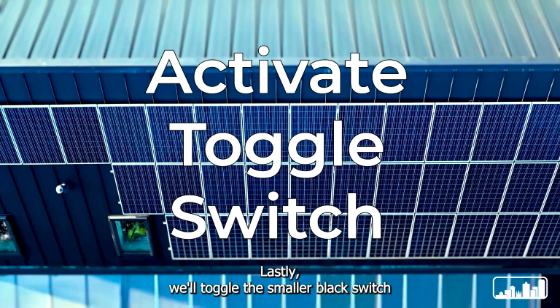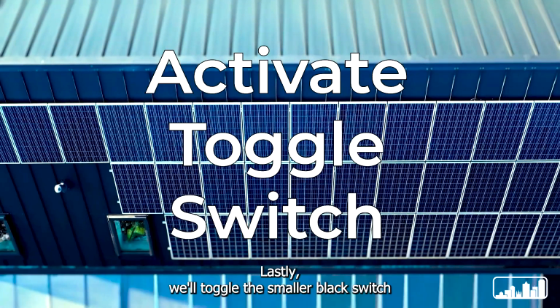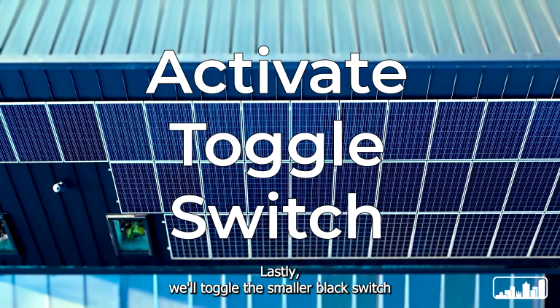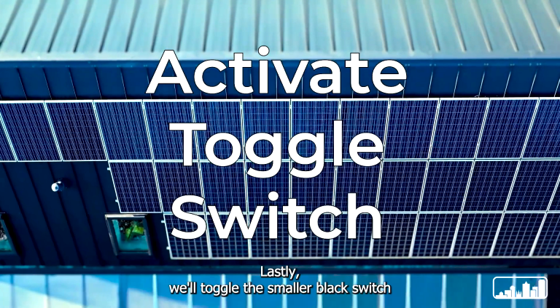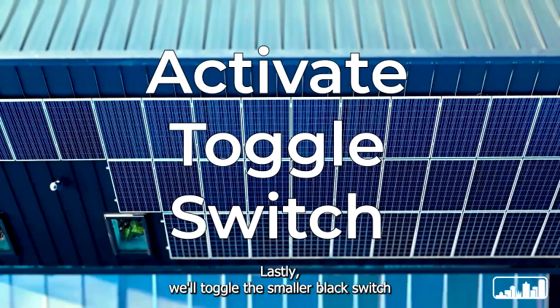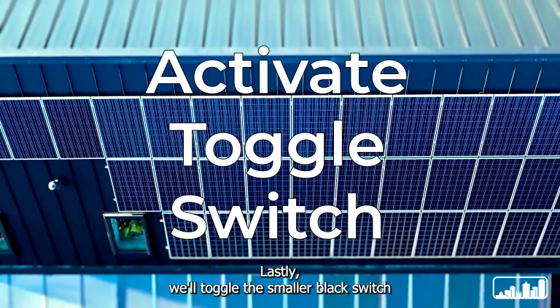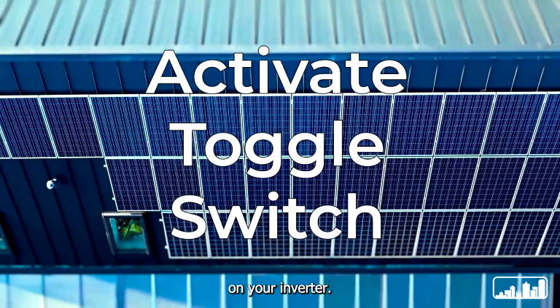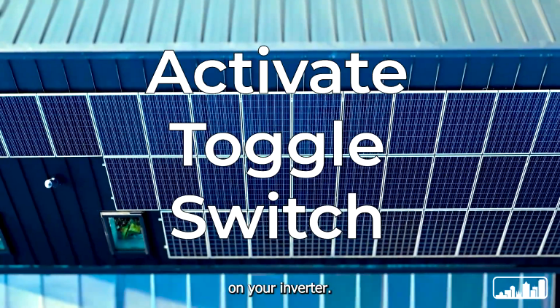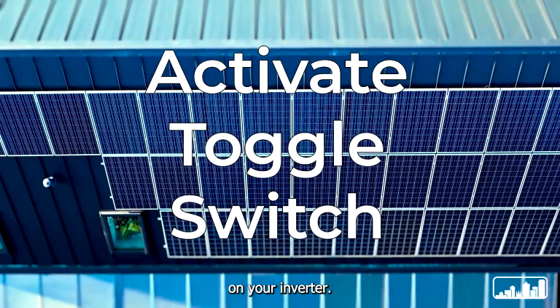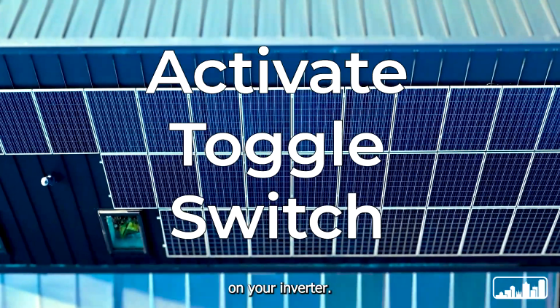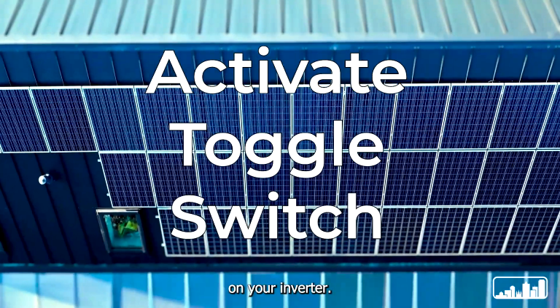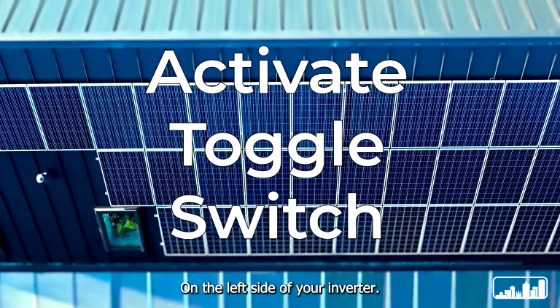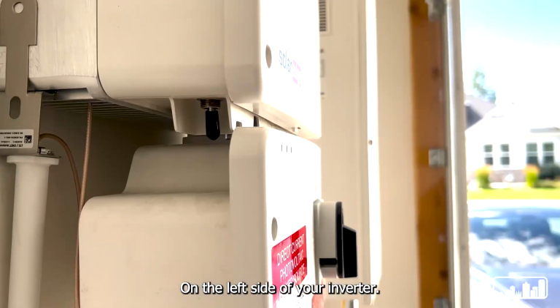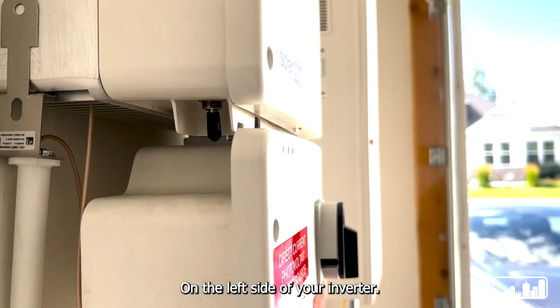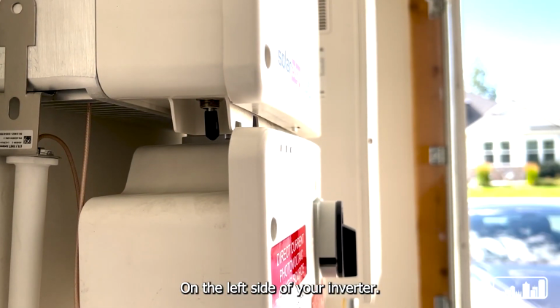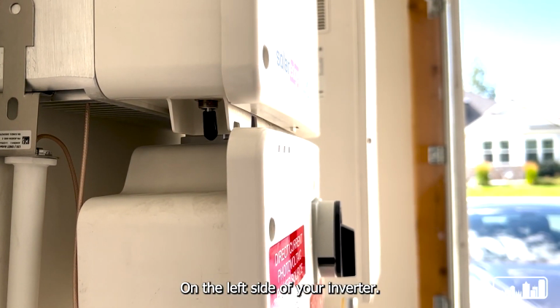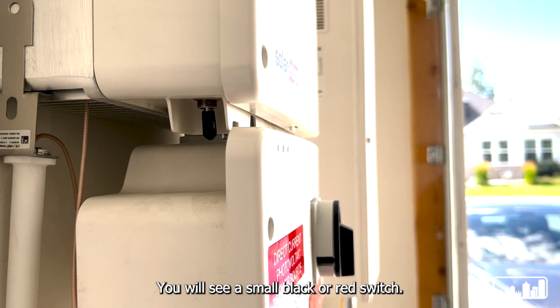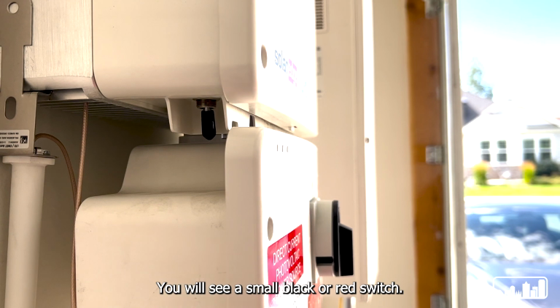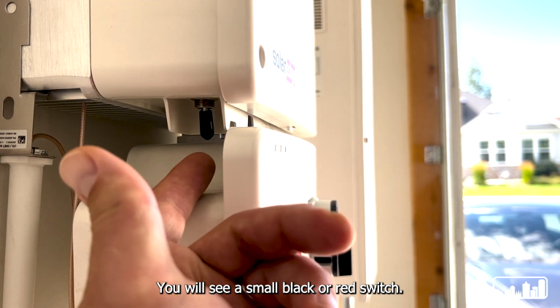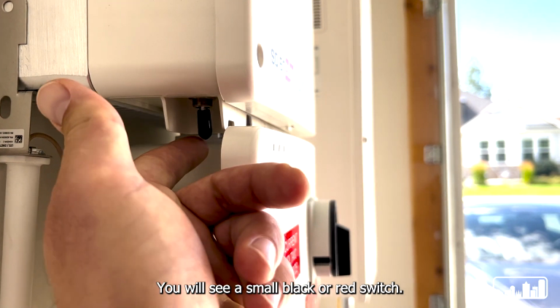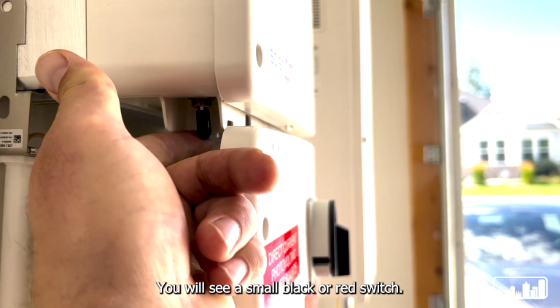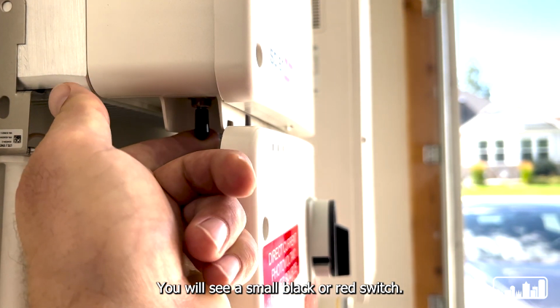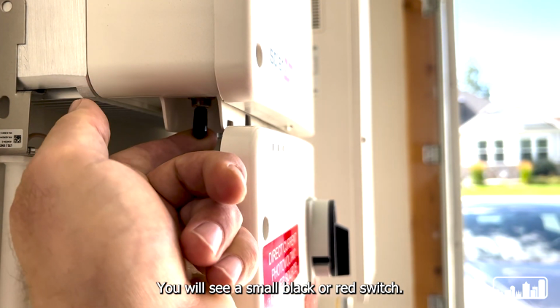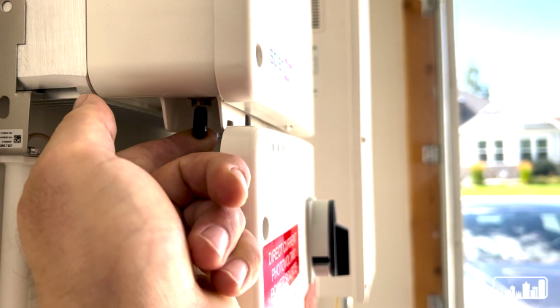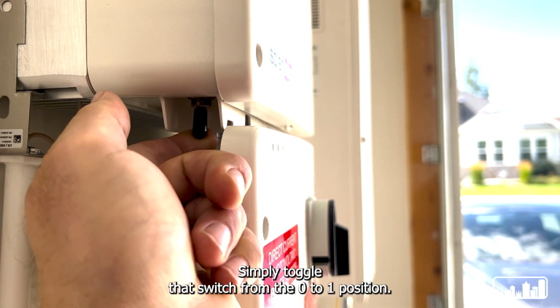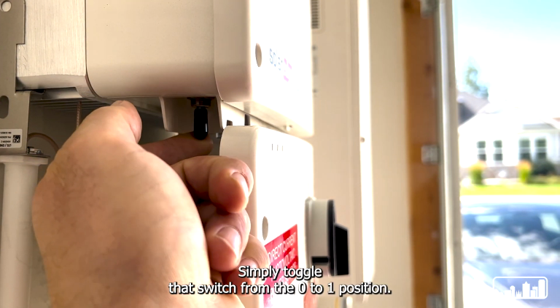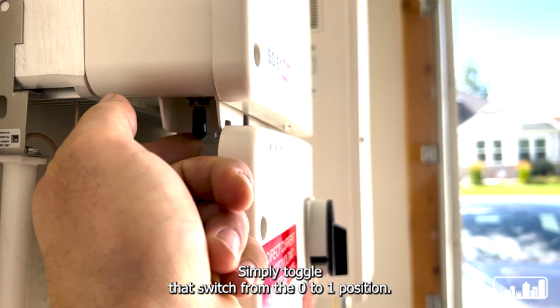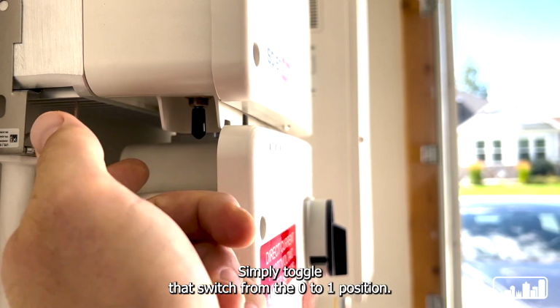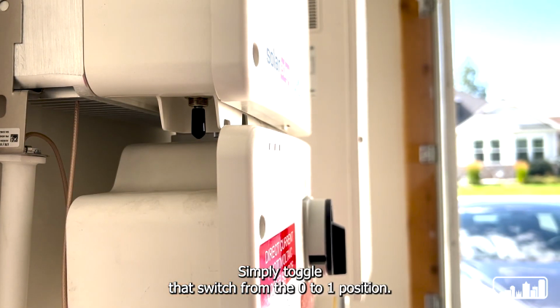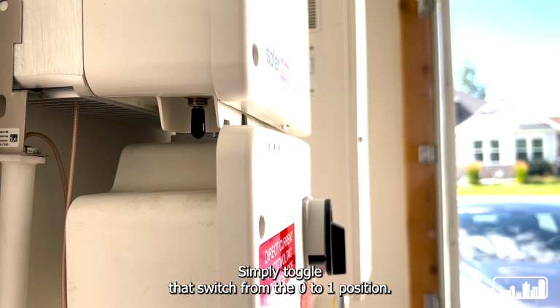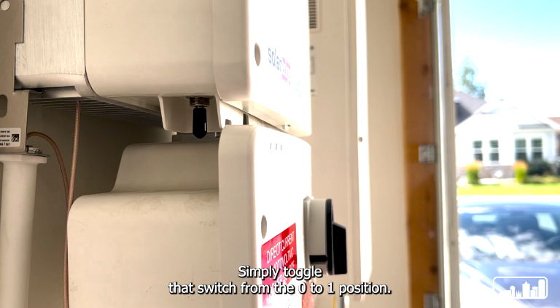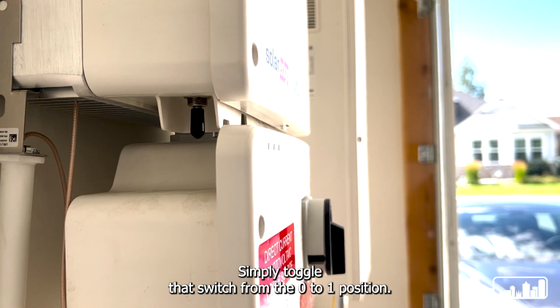Lastly we'll toggle the smaller black switch on your inverter. On the left side of your inverter you will see a small black or red switch. Simply toggle that switch from the zero to one position.